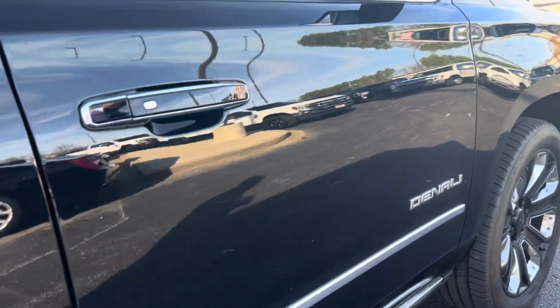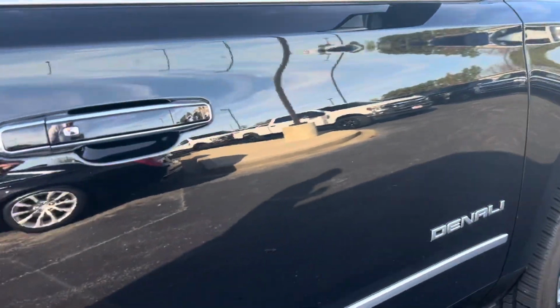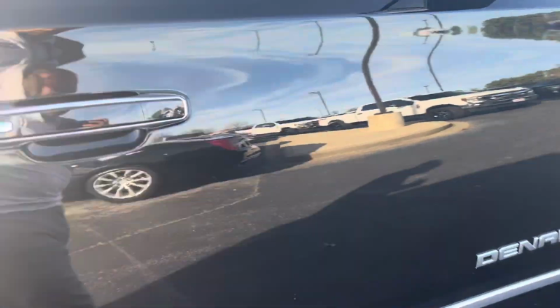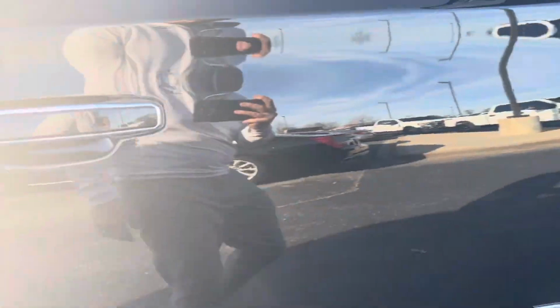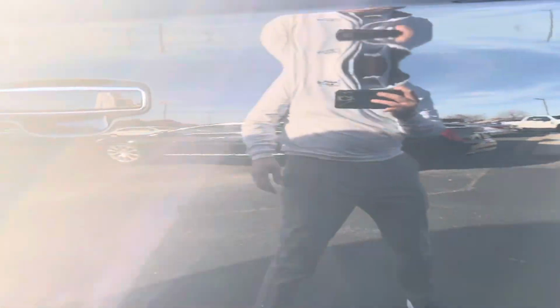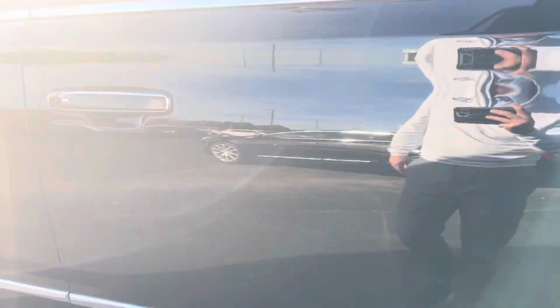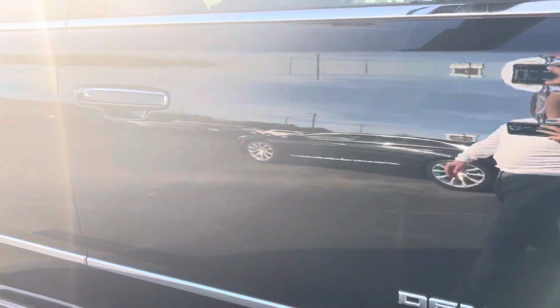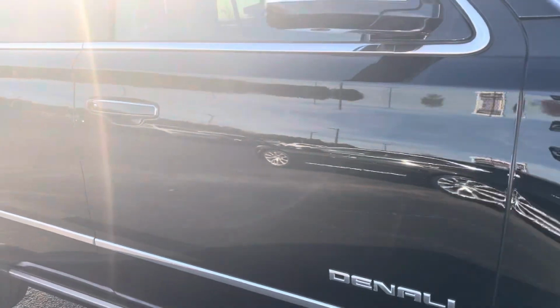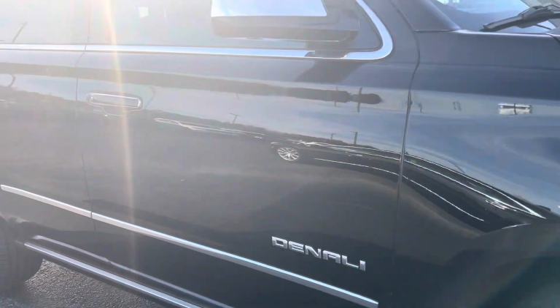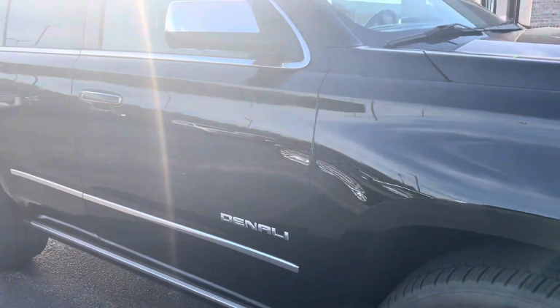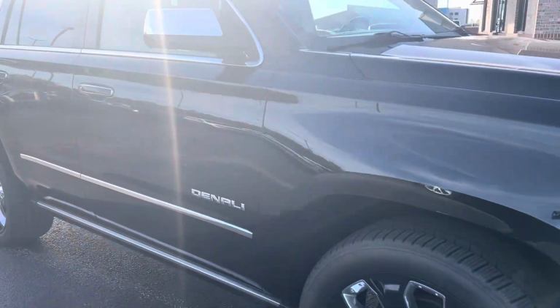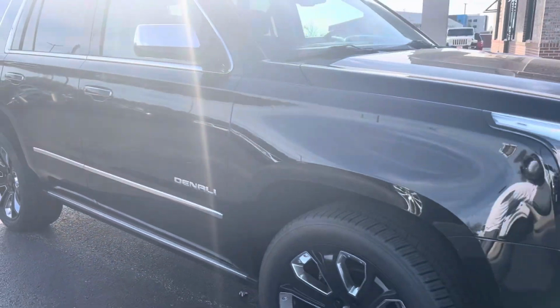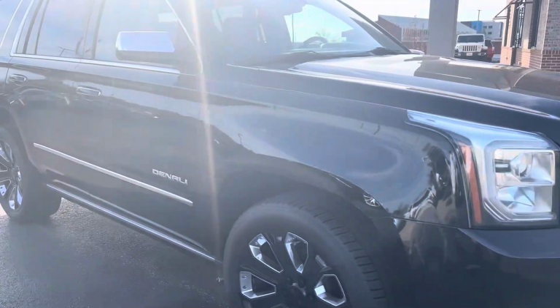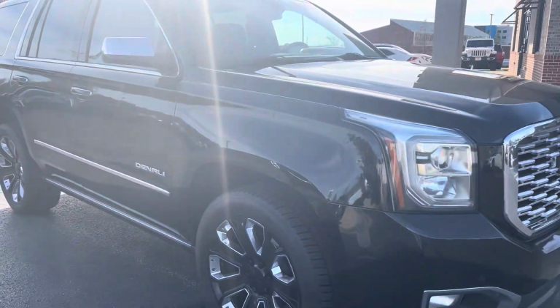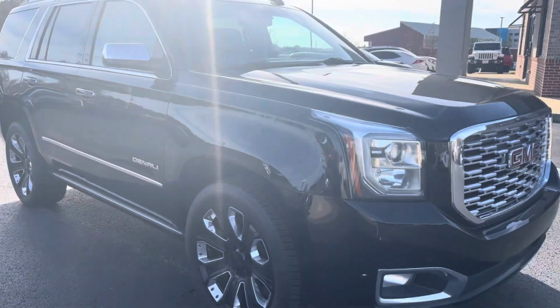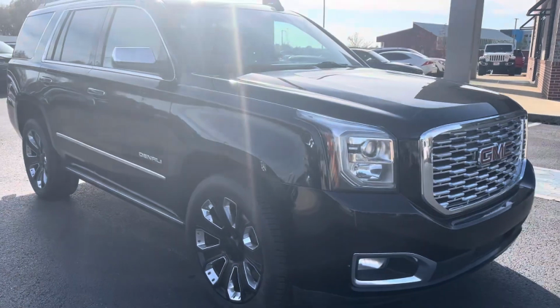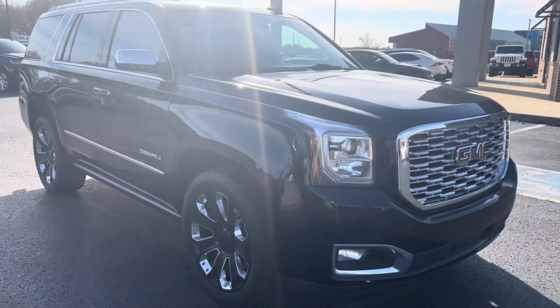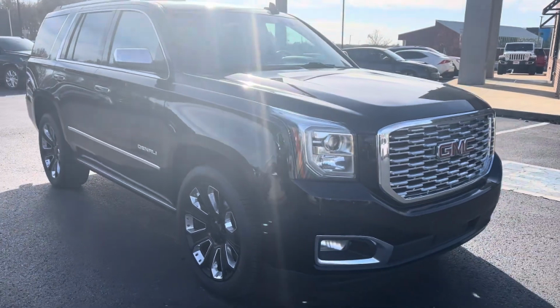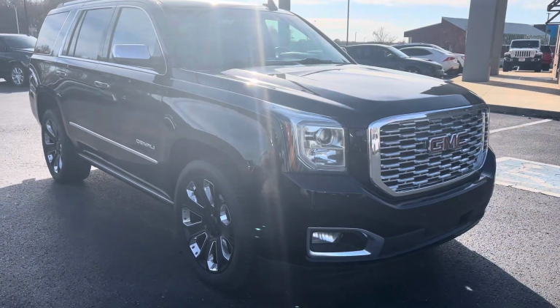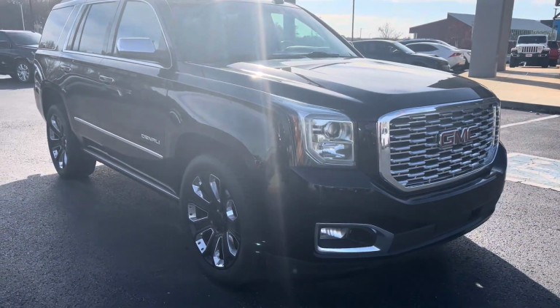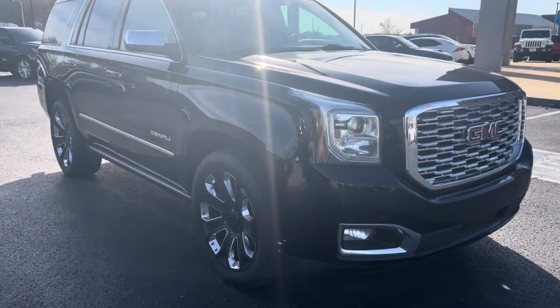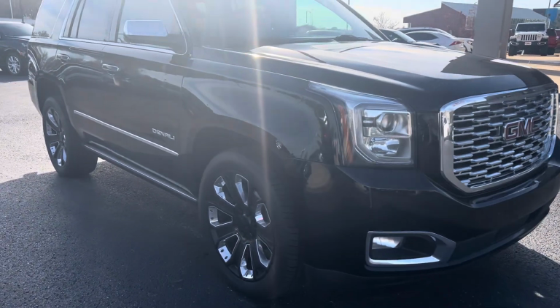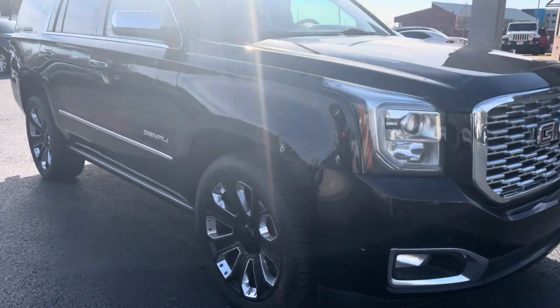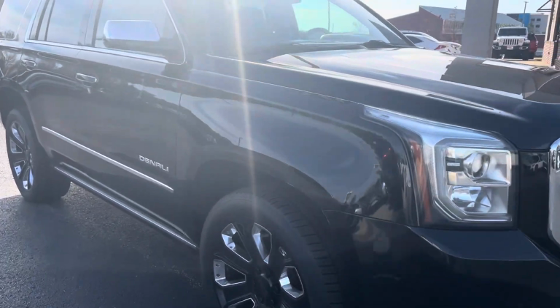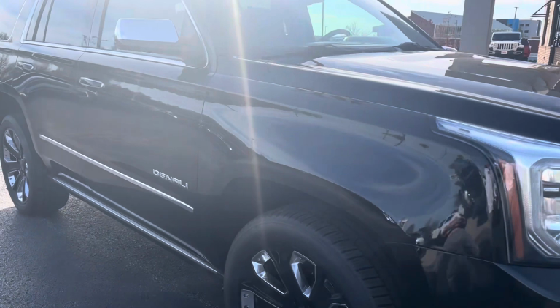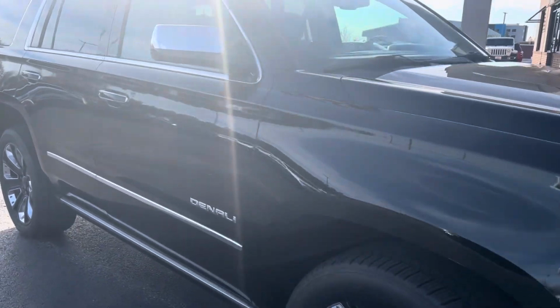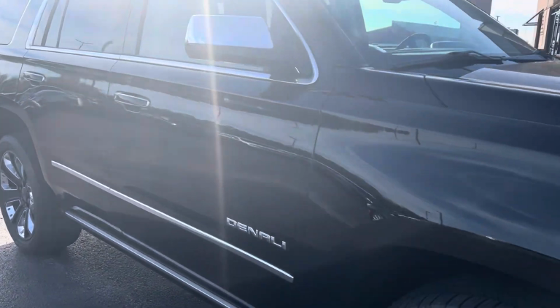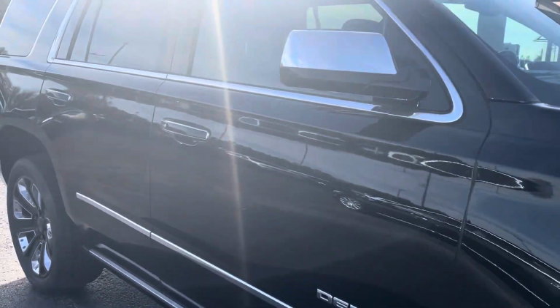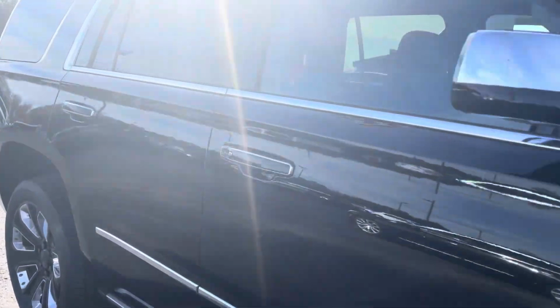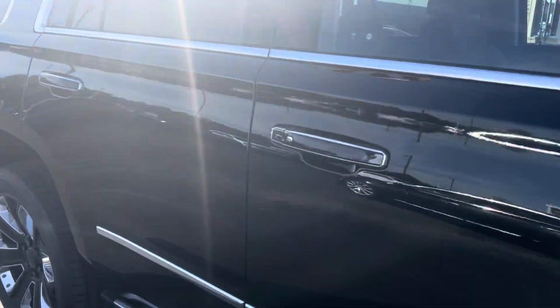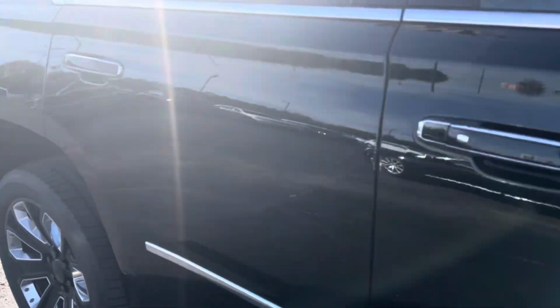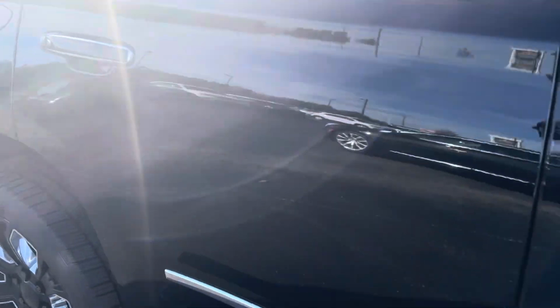Nothing really standing out on the passenger side — I apologize for the glare of the sun. Let's touch base on the inside for you guys.